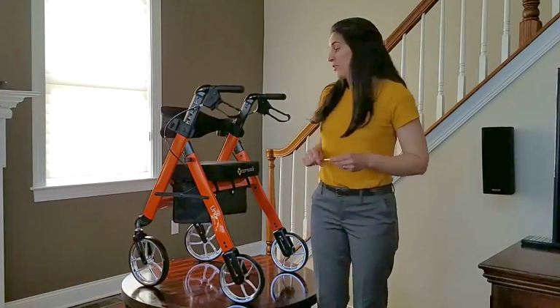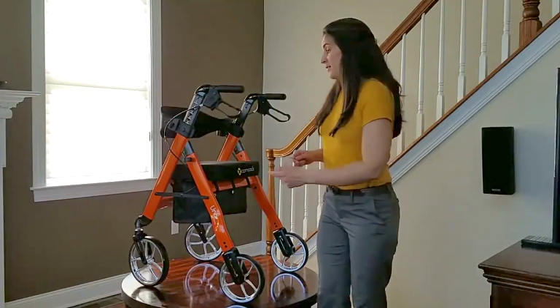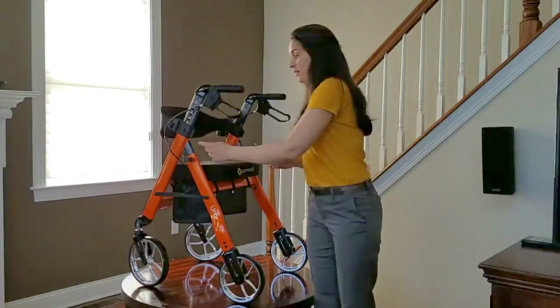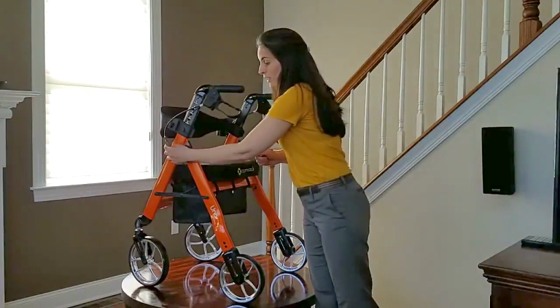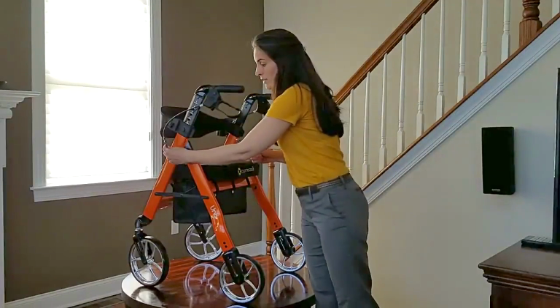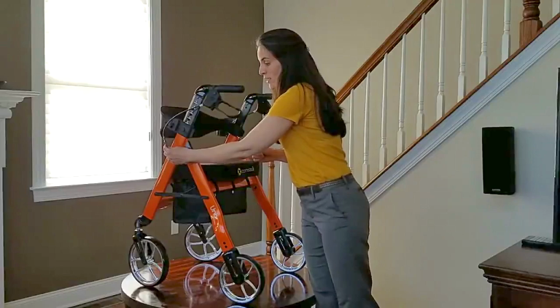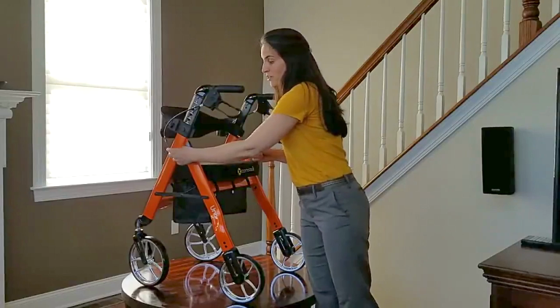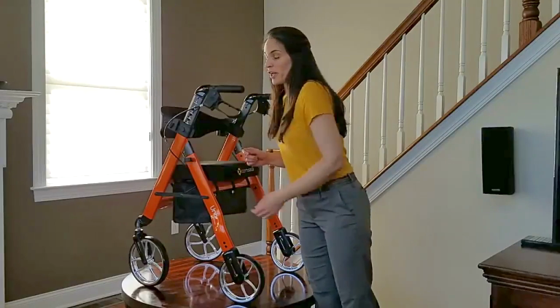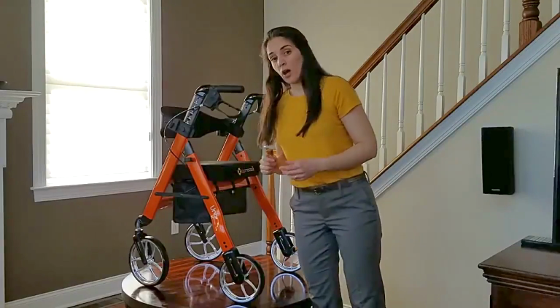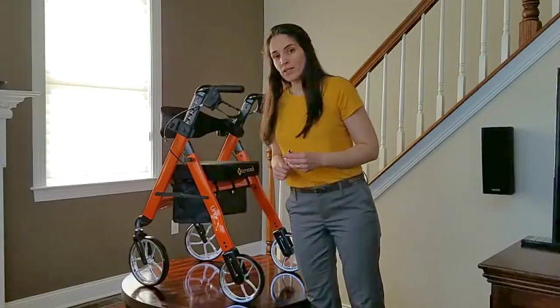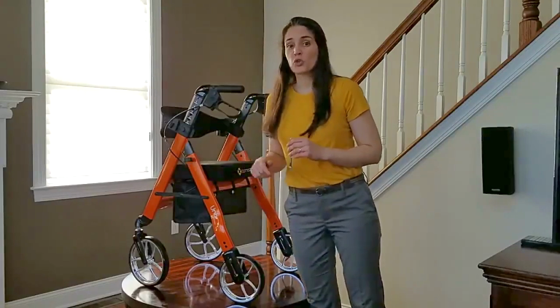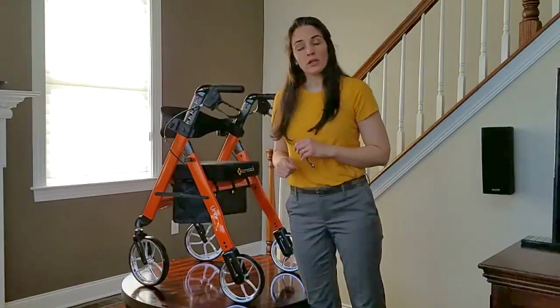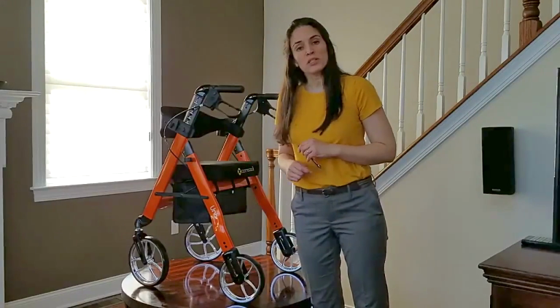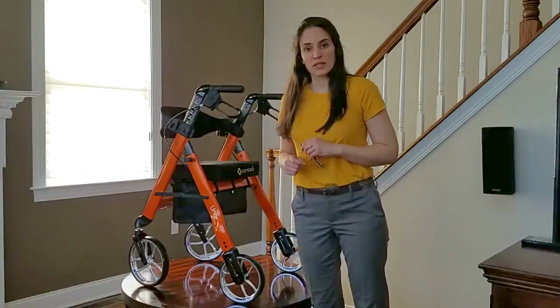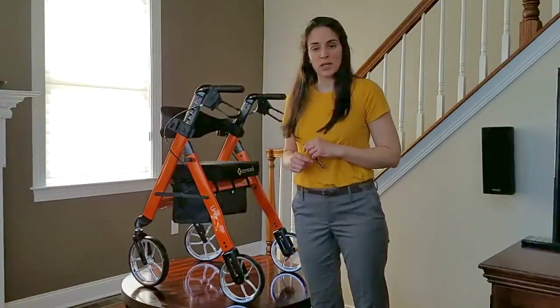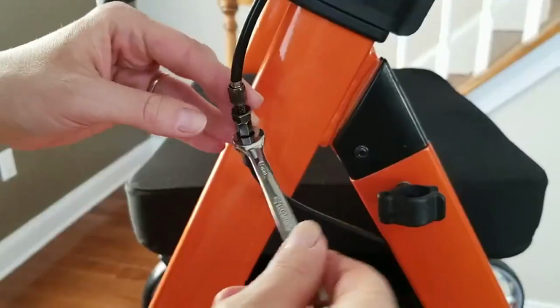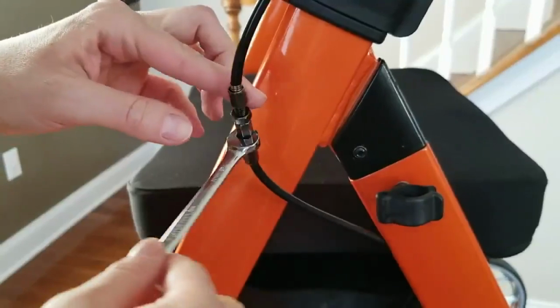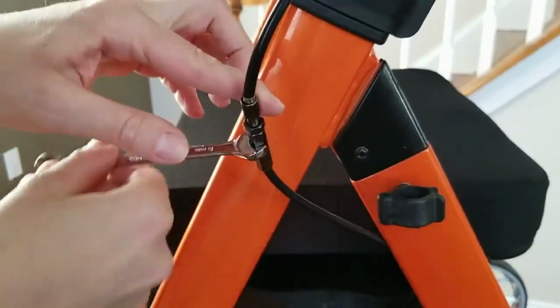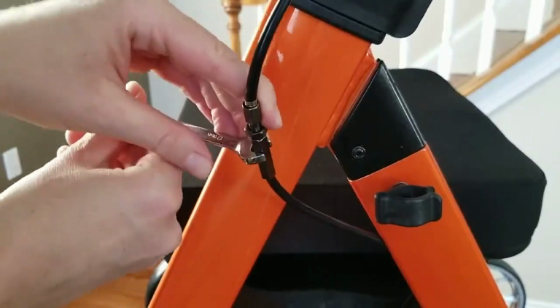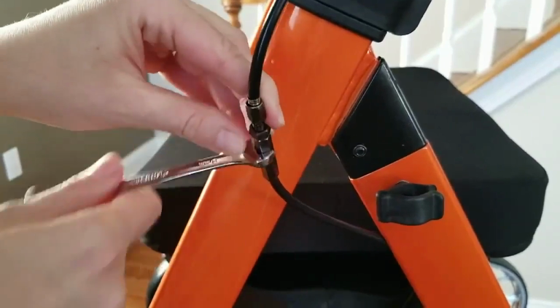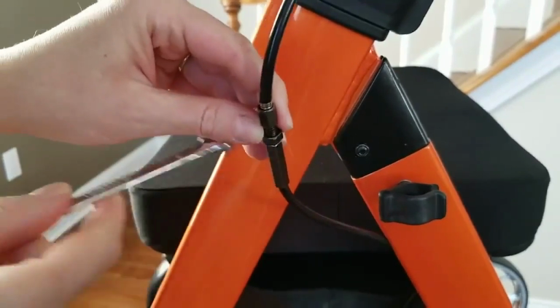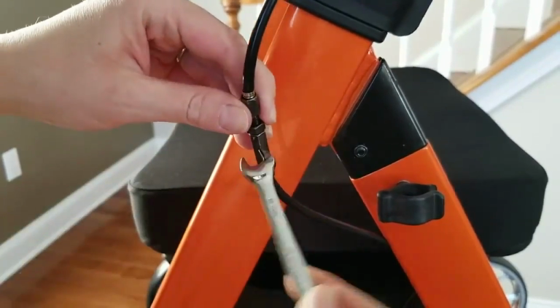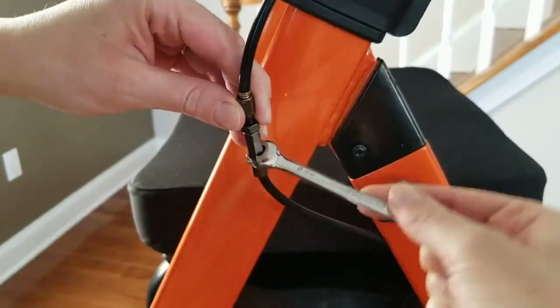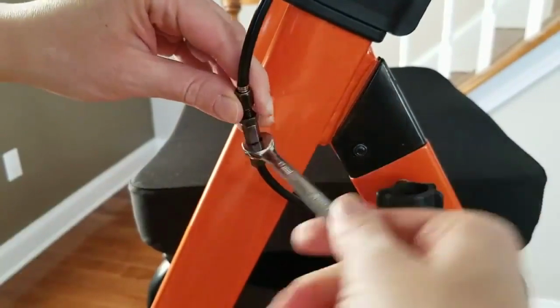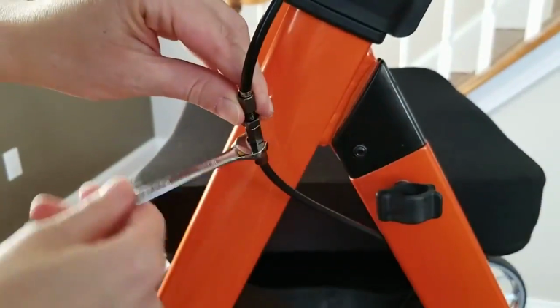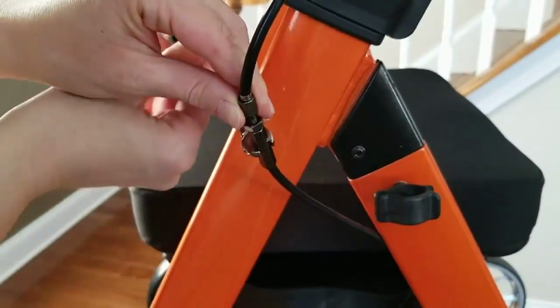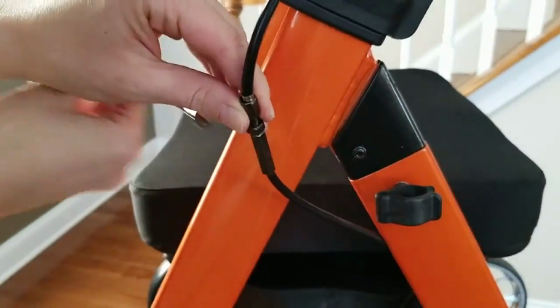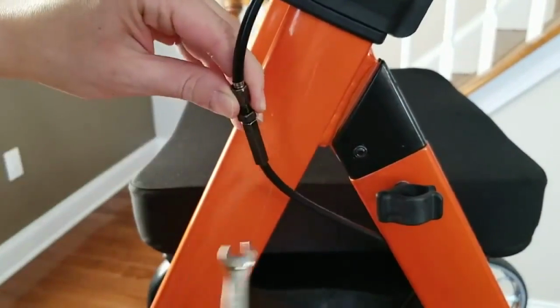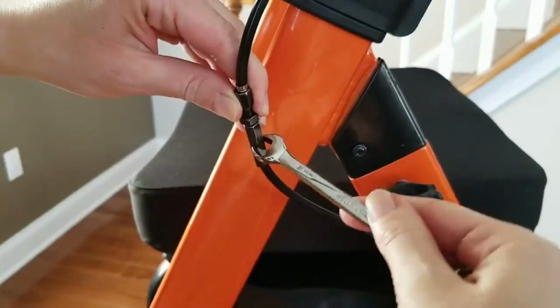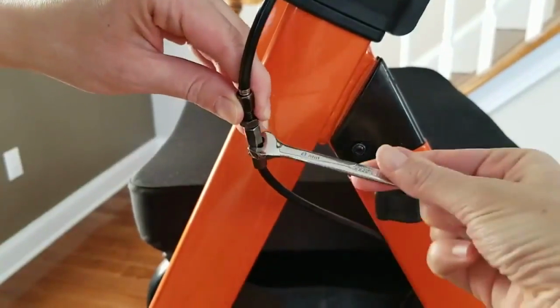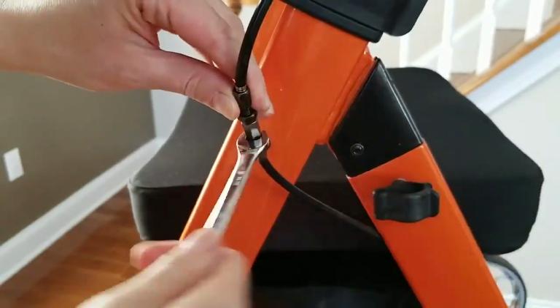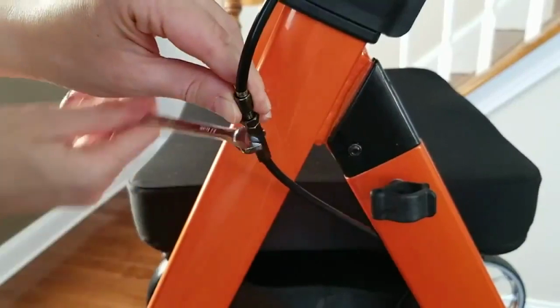Find the locking nut and turn it clockwise to increase sensitivity. By turning it clockwise, you're going to see the brake pads getting closer to the wheel.